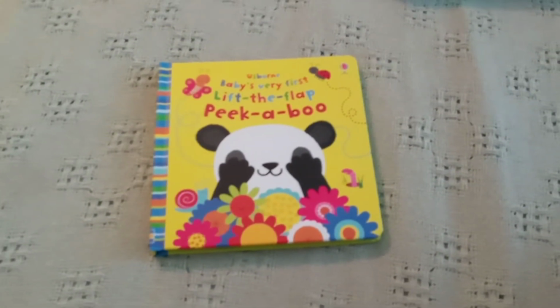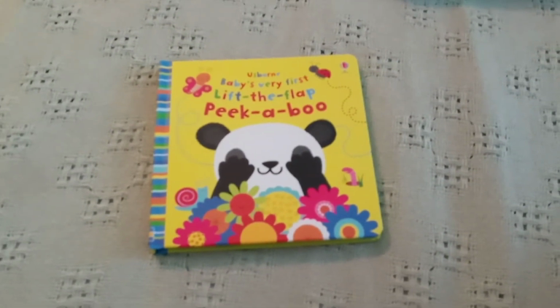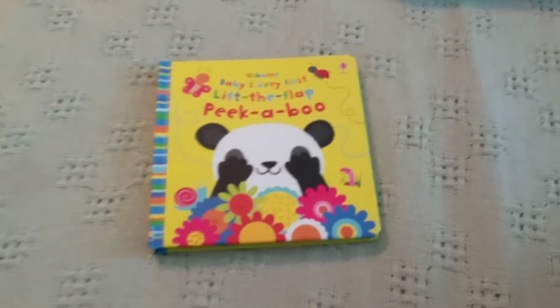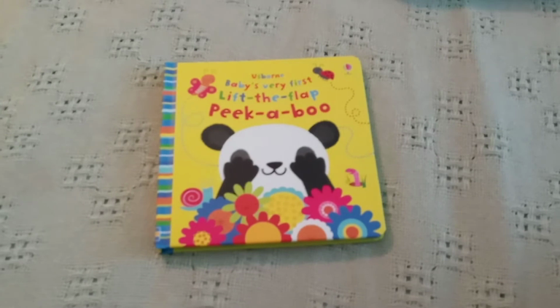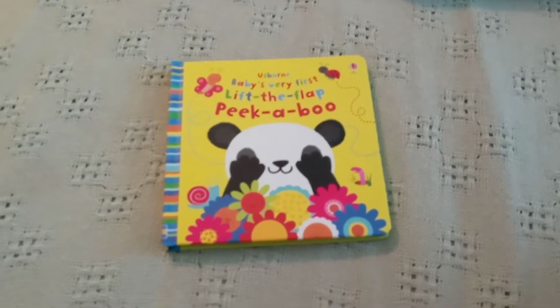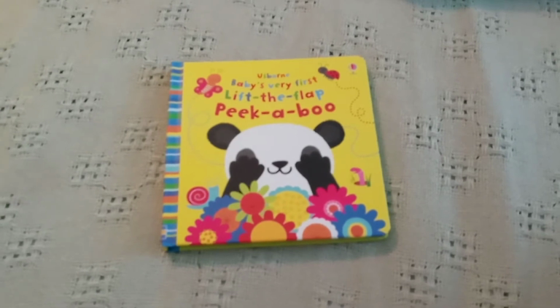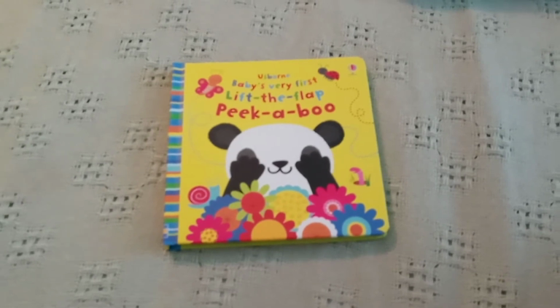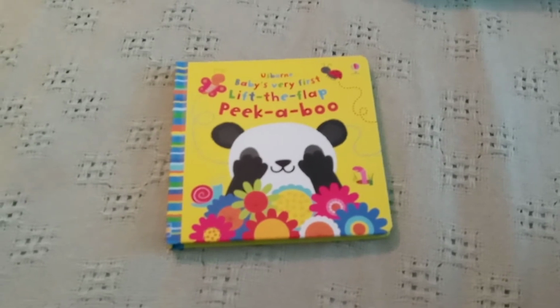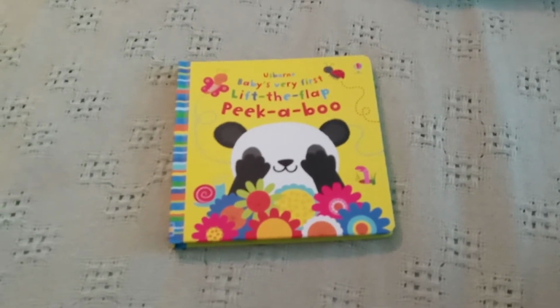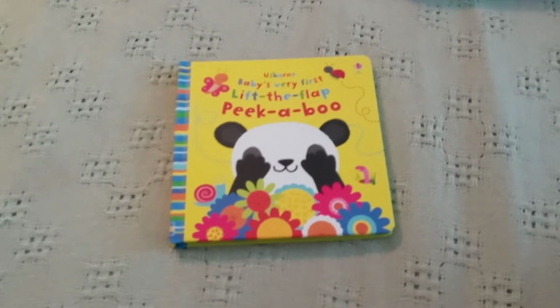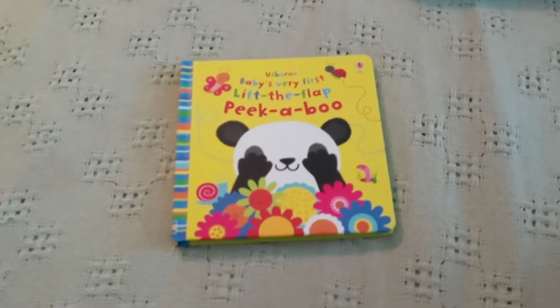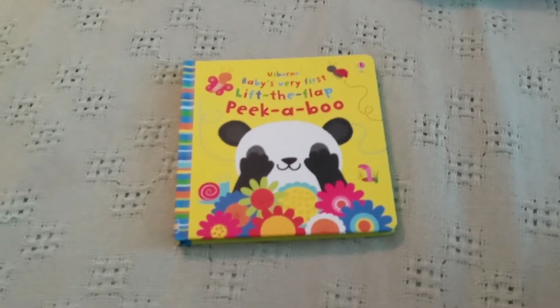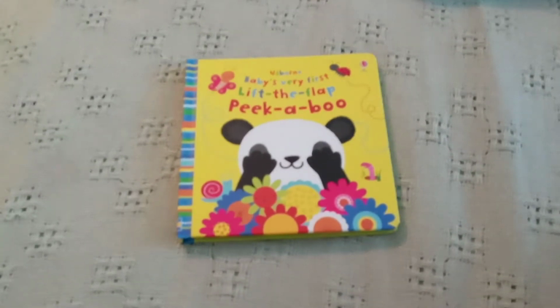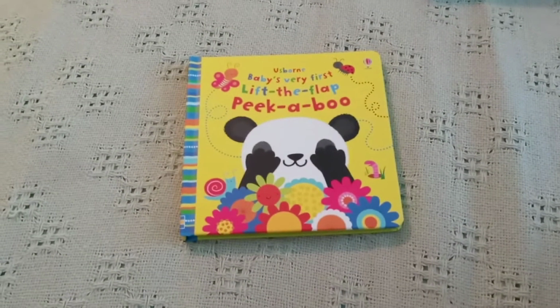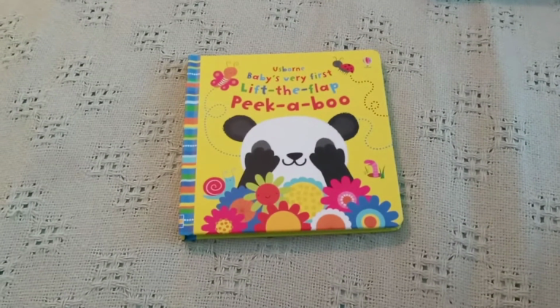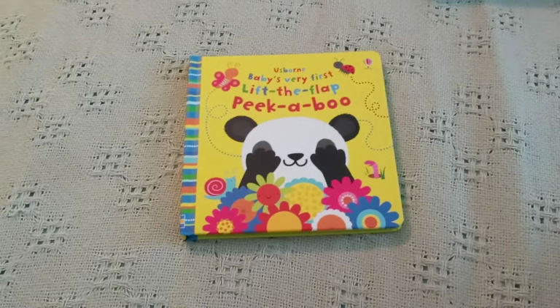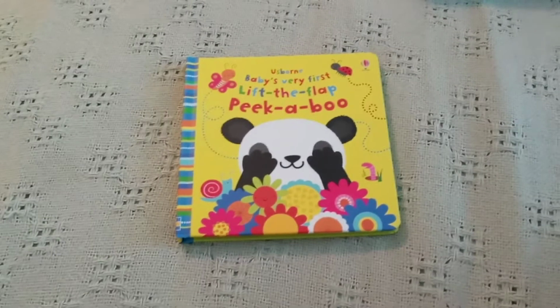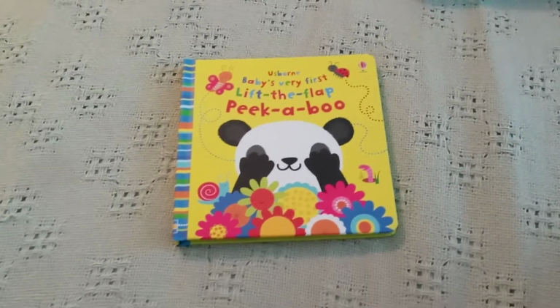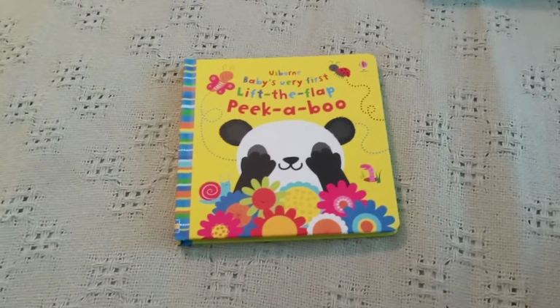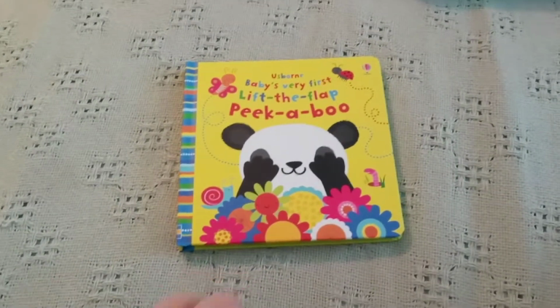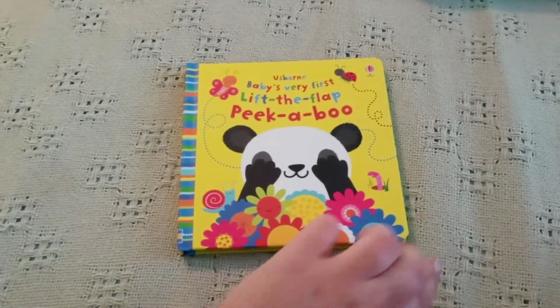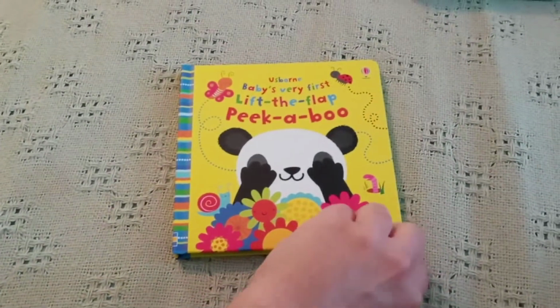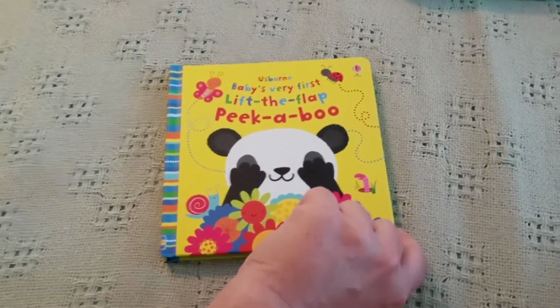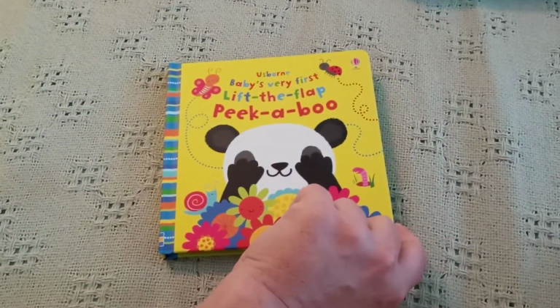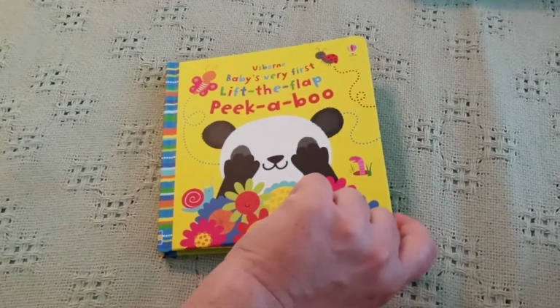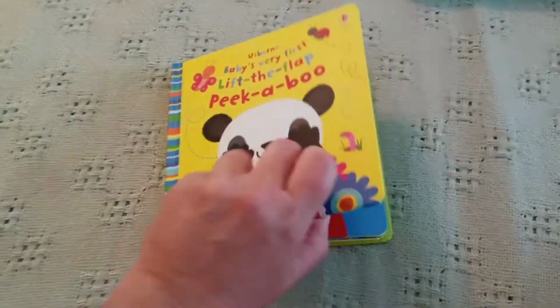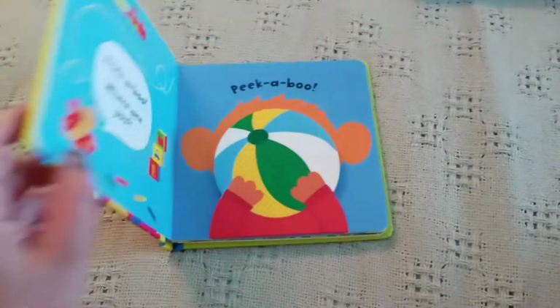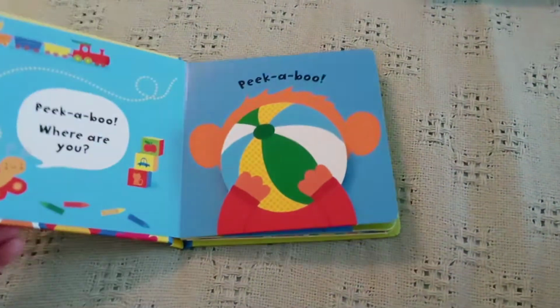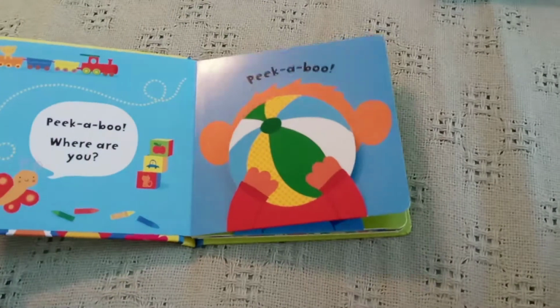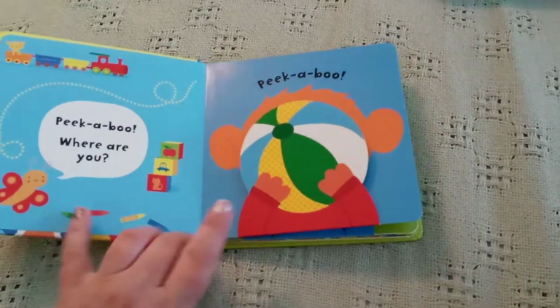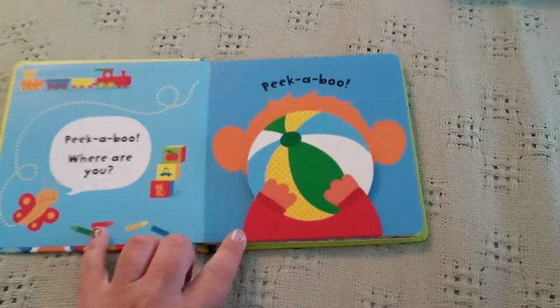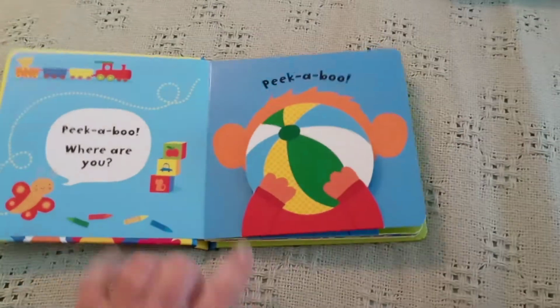Hello! So here we have Usborne Baby's Very First Lift the Flap Peekaboo. Usborne has a whole bunch of Baby's Very First books and this one is super cute. I really like this one. It's very popular too.